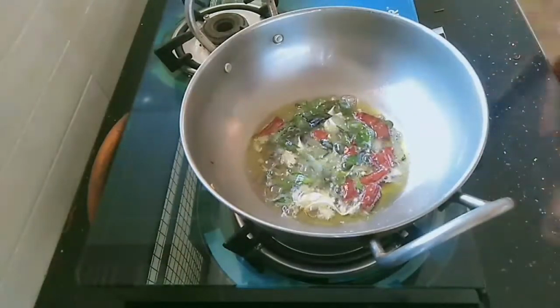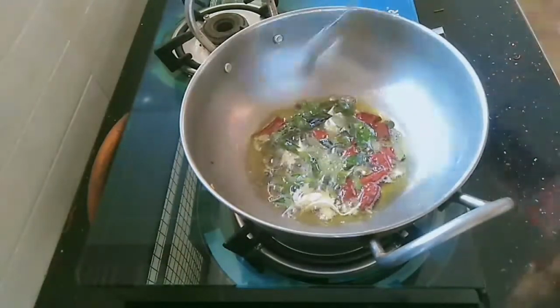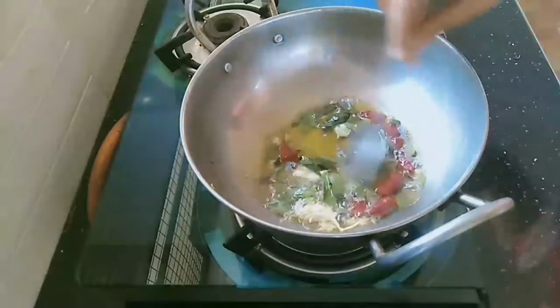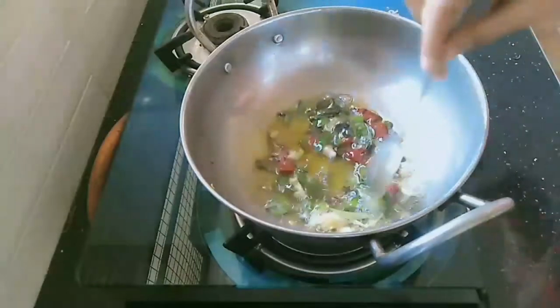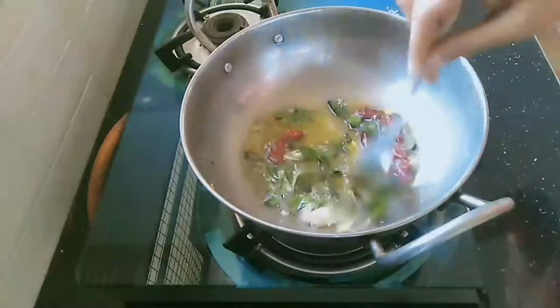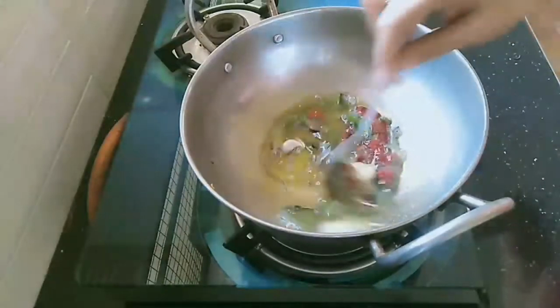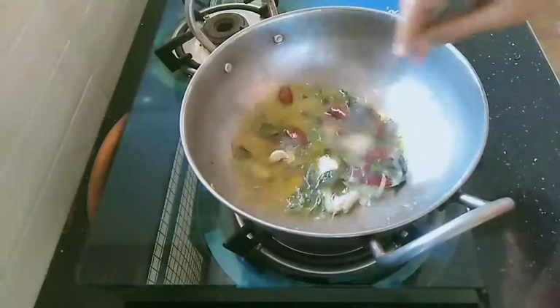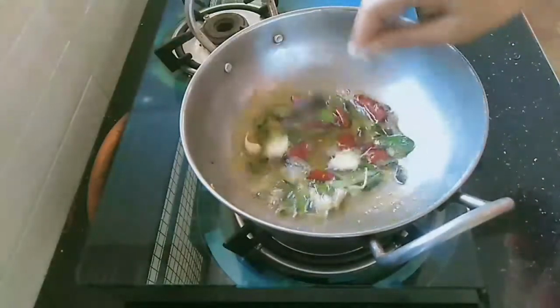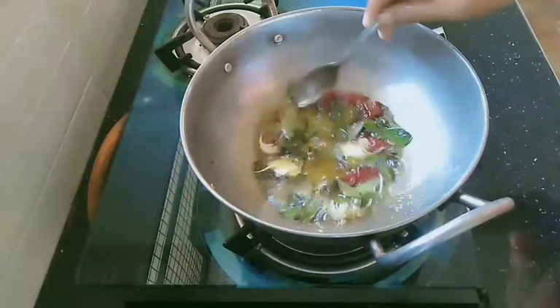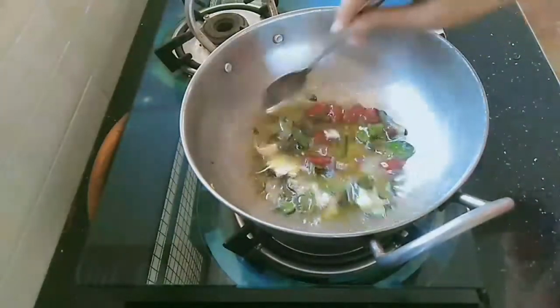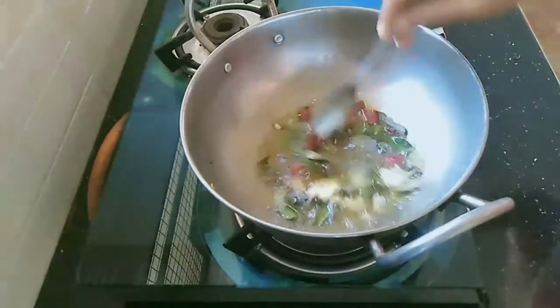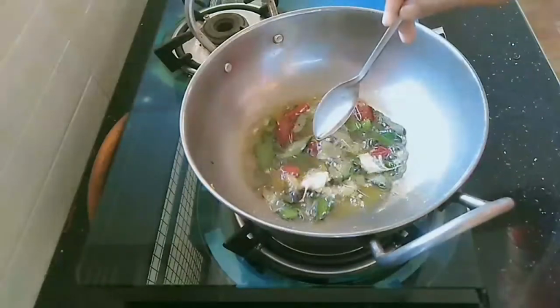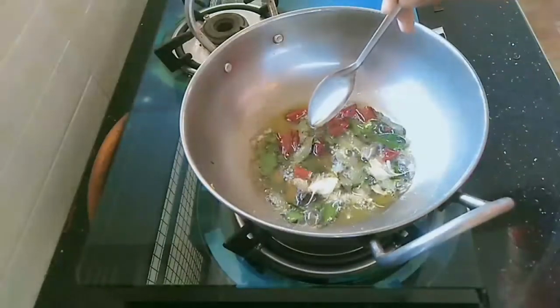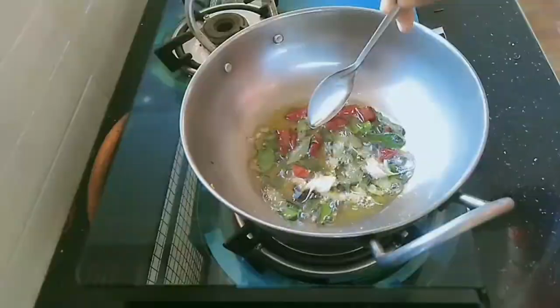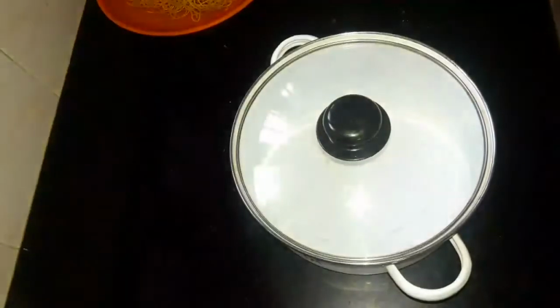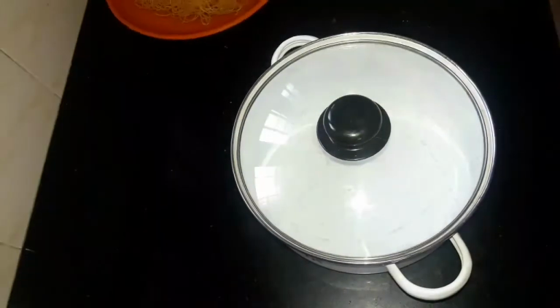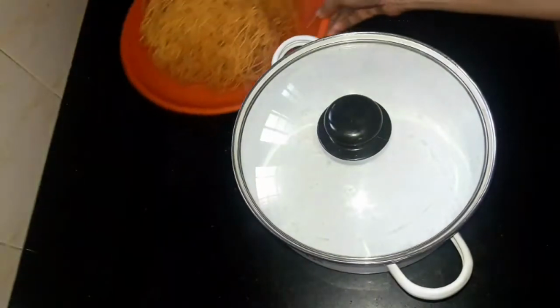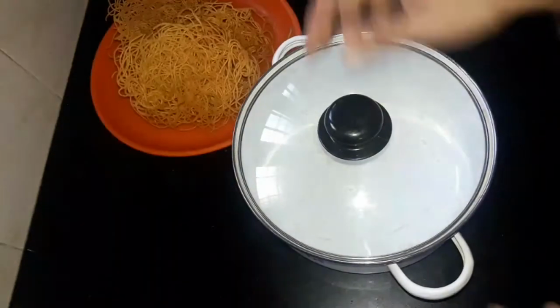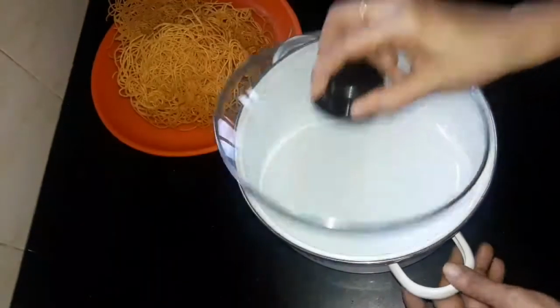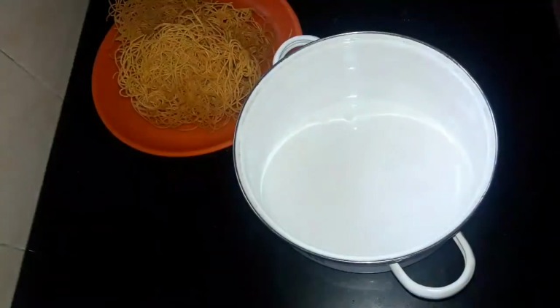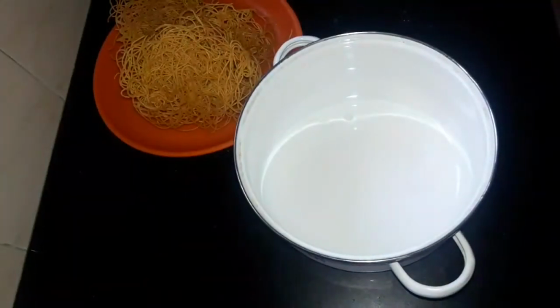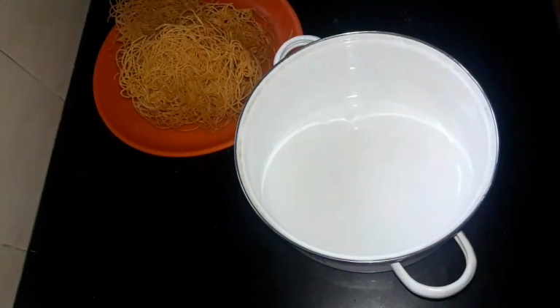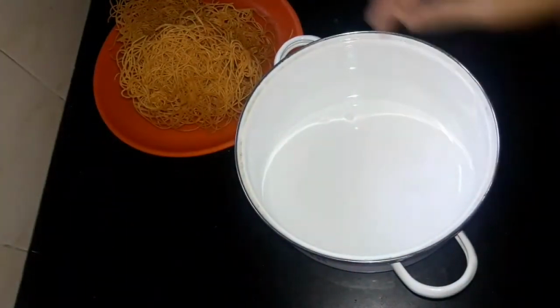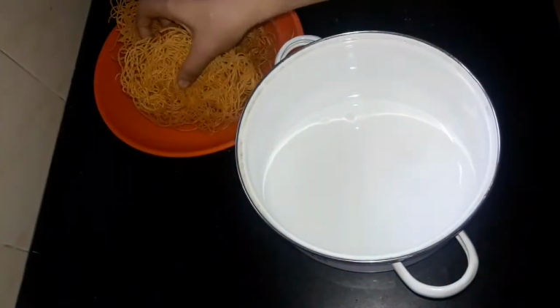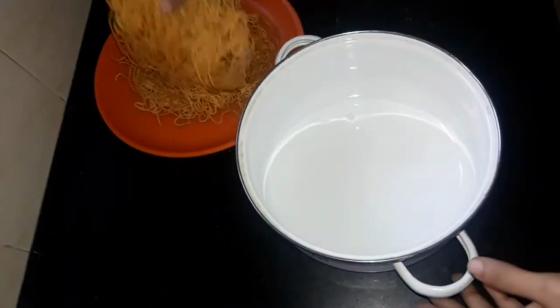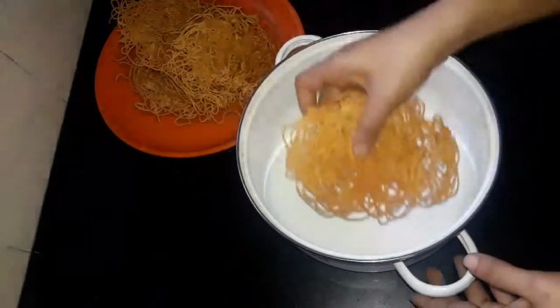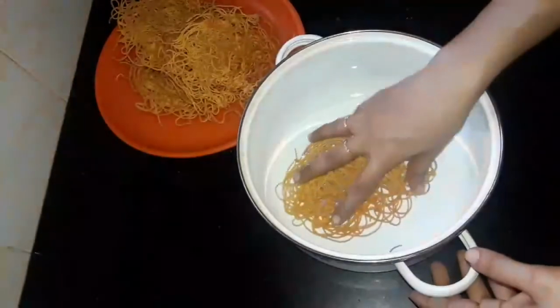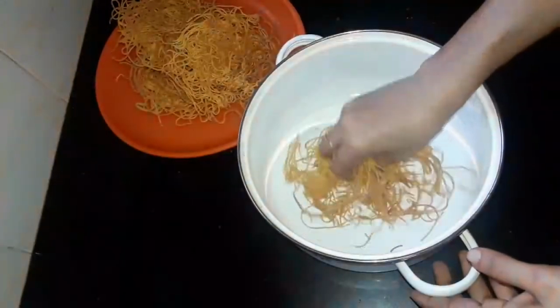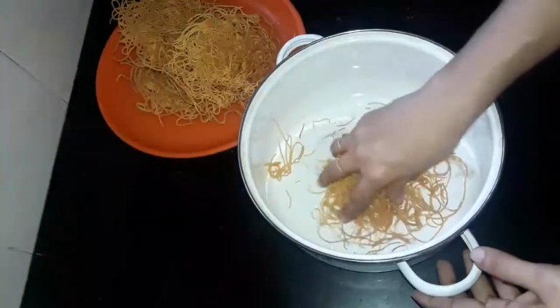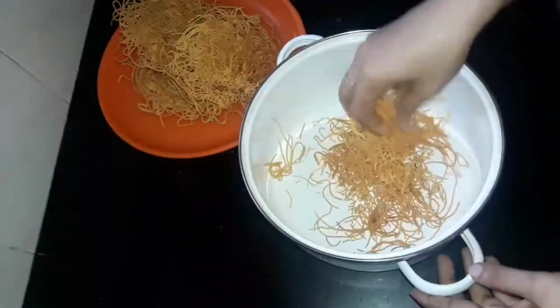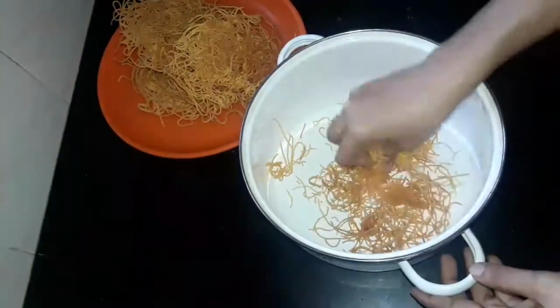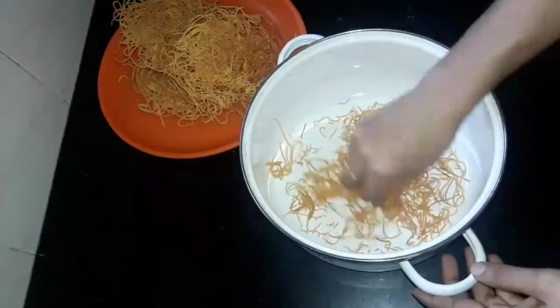We will mix it in a mixture. We will make it easier for the oven. We will set it in a set.